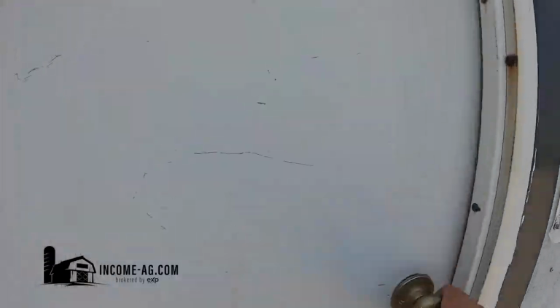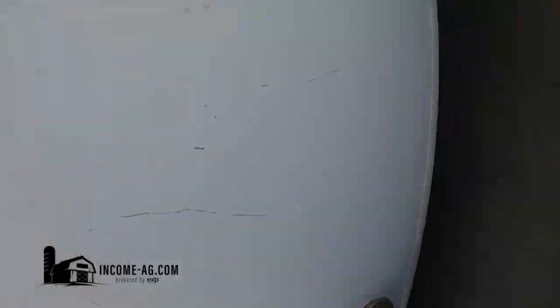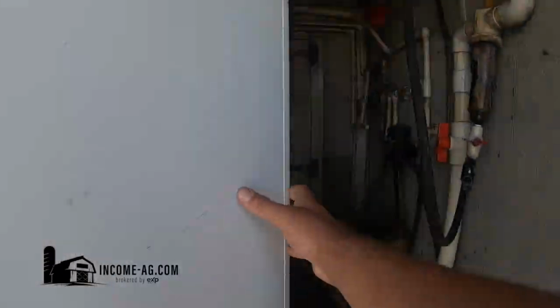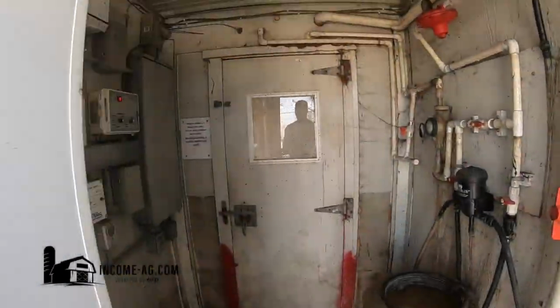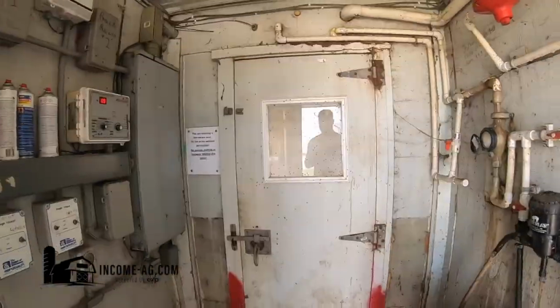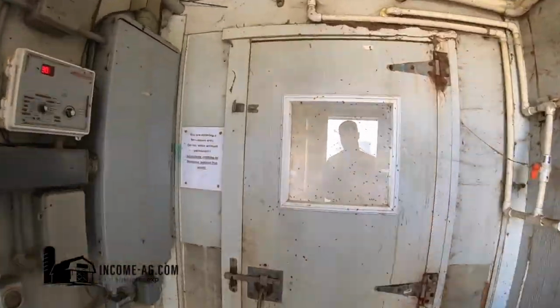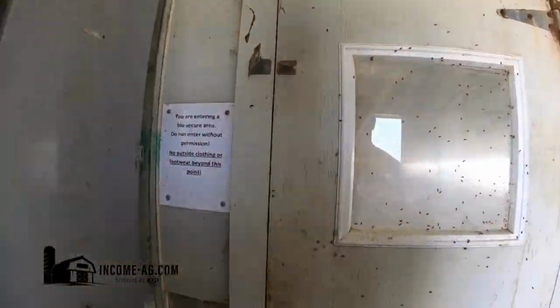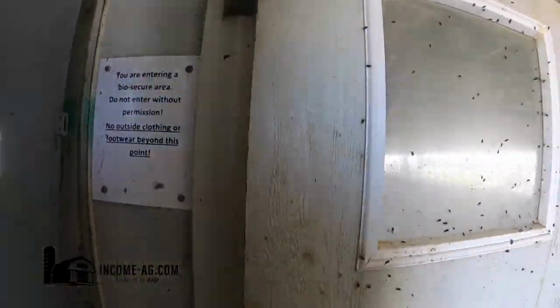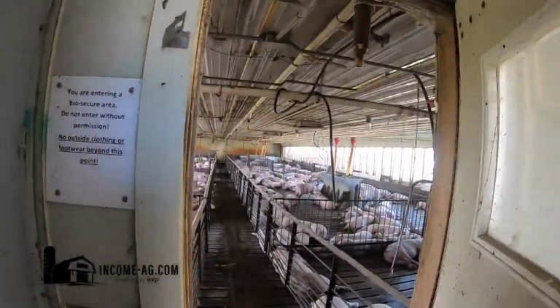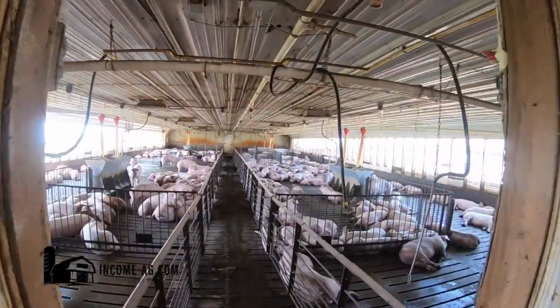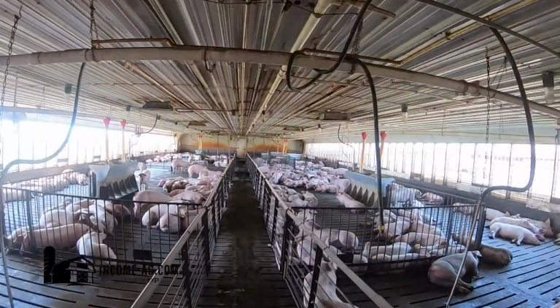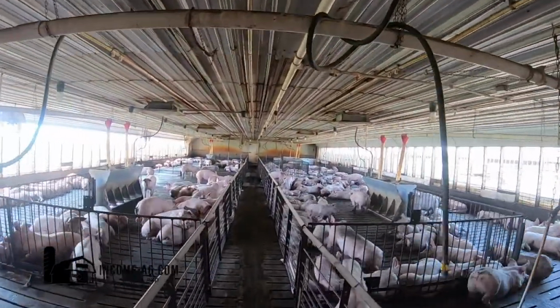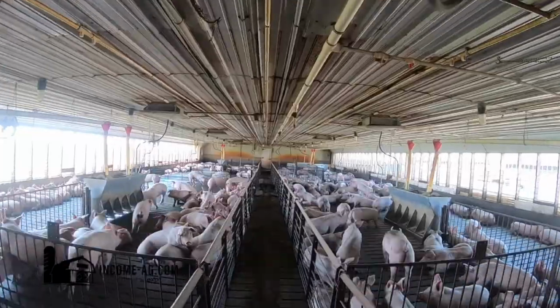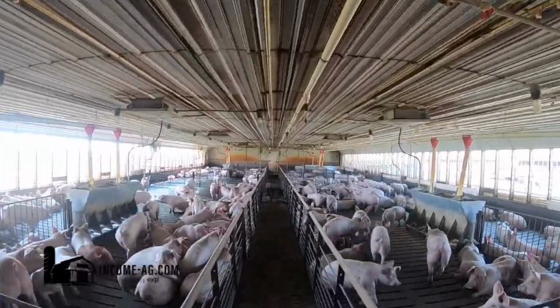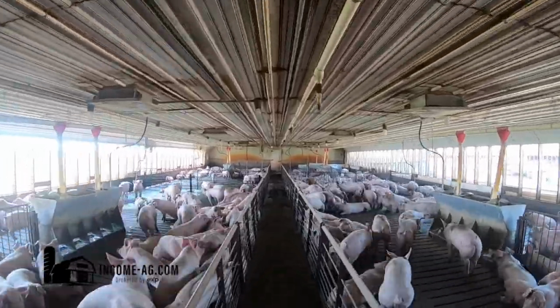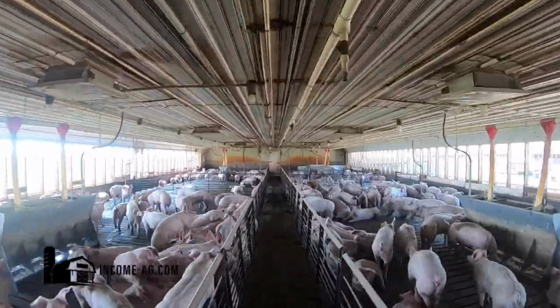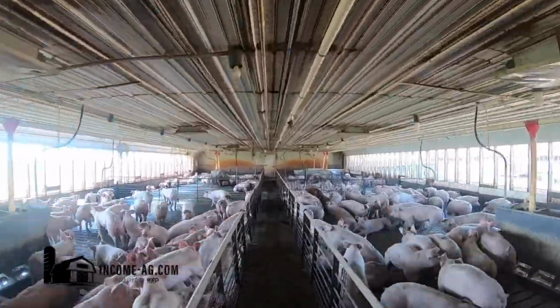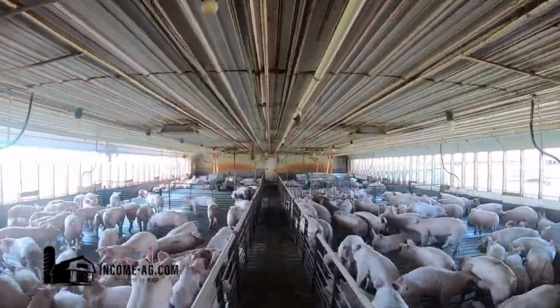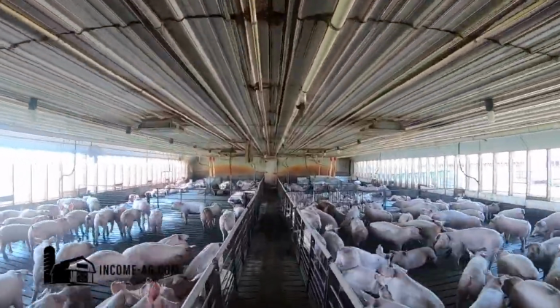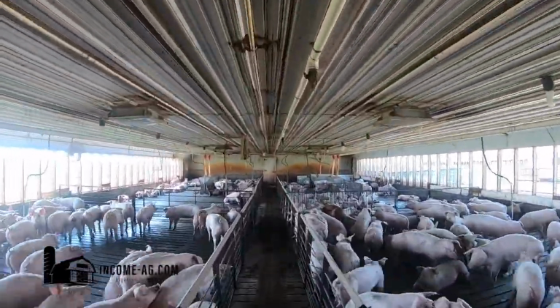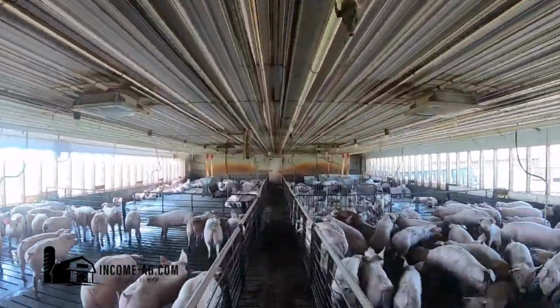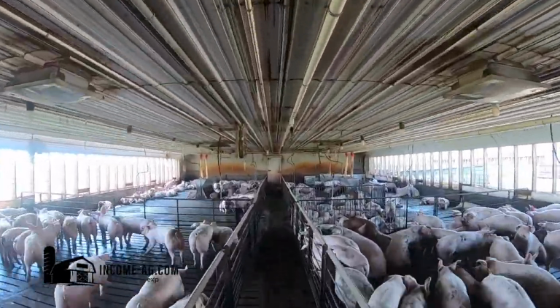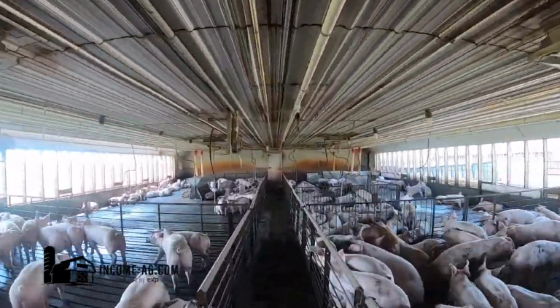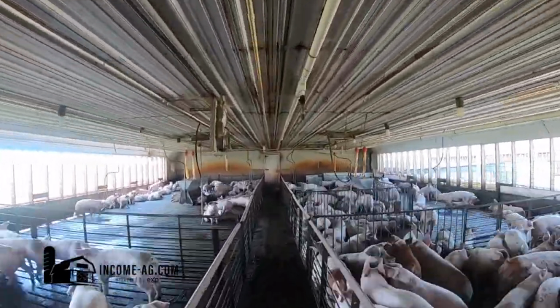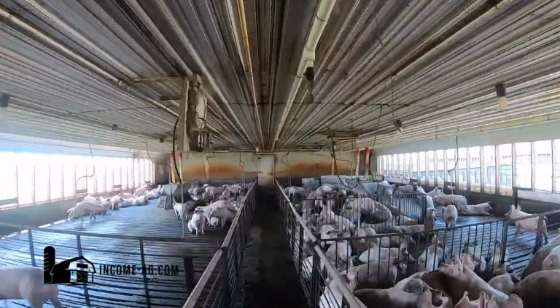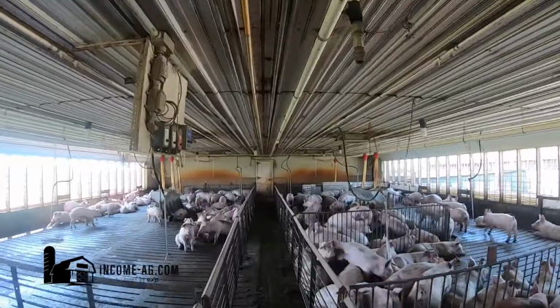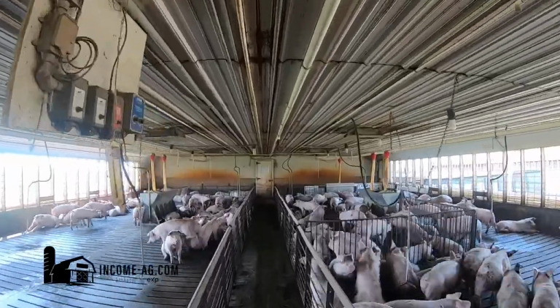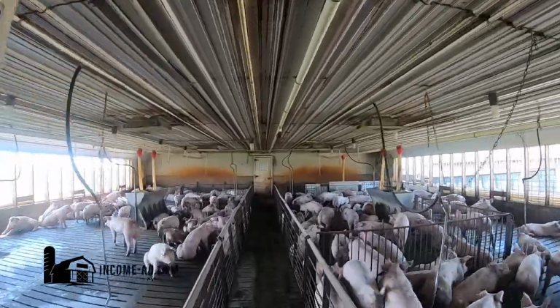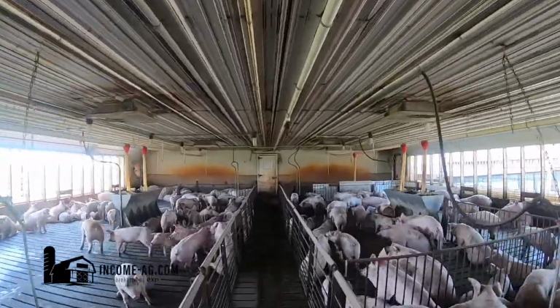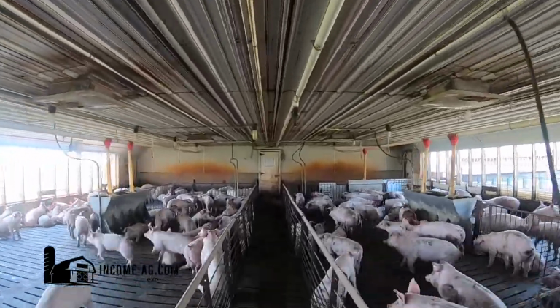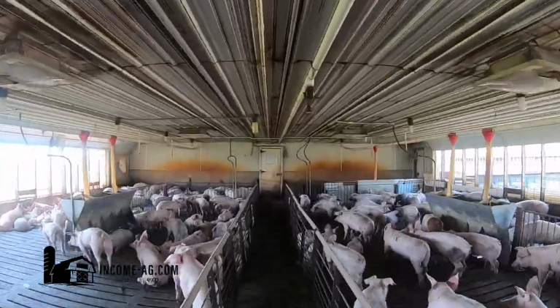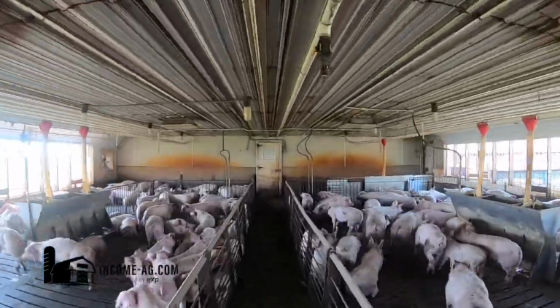Barn 1 is the southernmost barn on the property. It is a 900-head feeder-to-finish barn built in 1994. This is a shallow pit barn measuring 180 feet long by 42 feet wide.